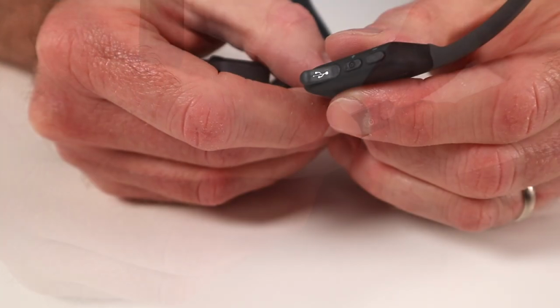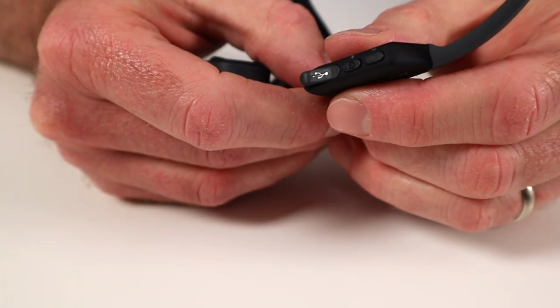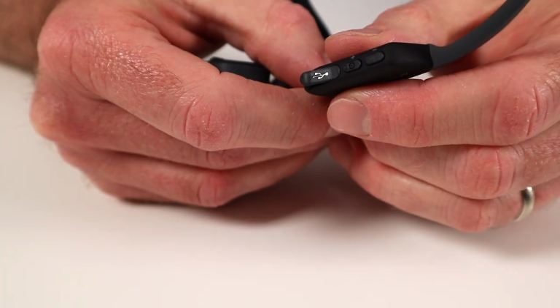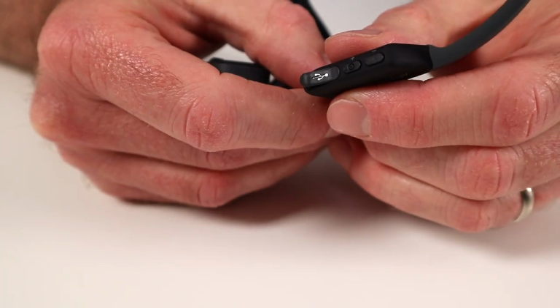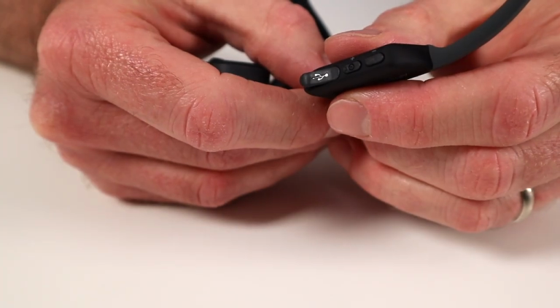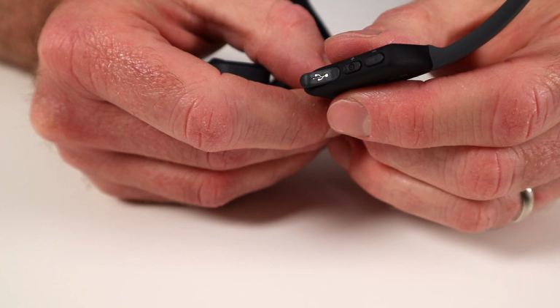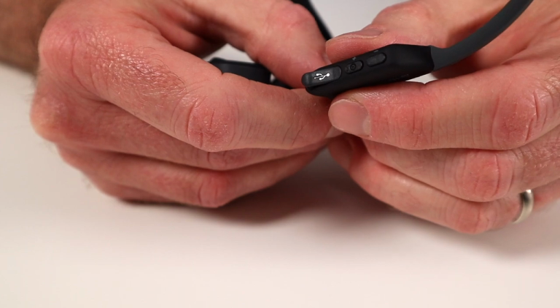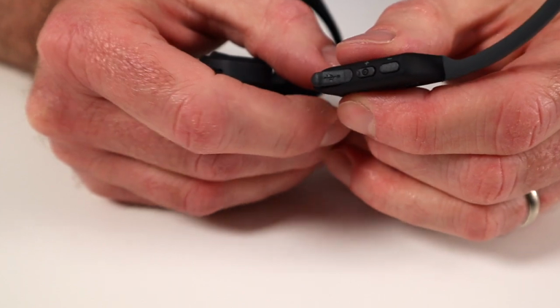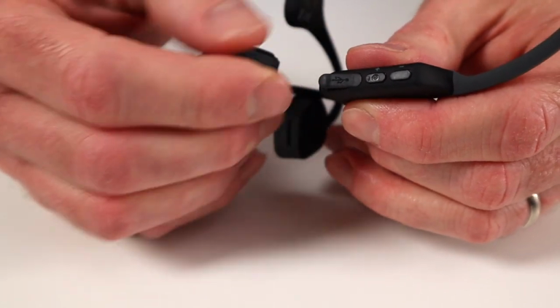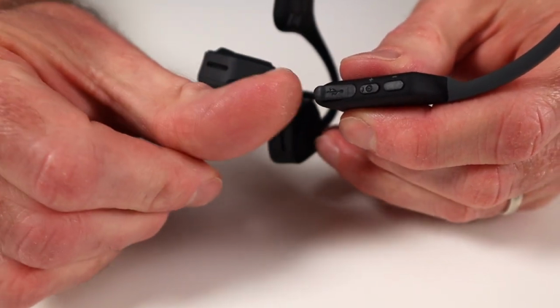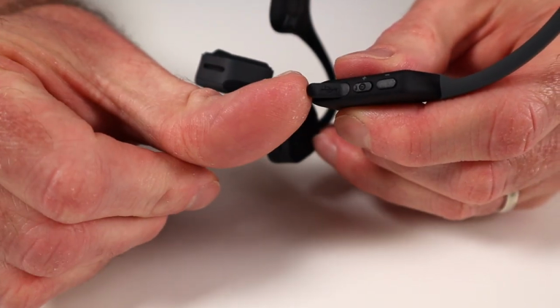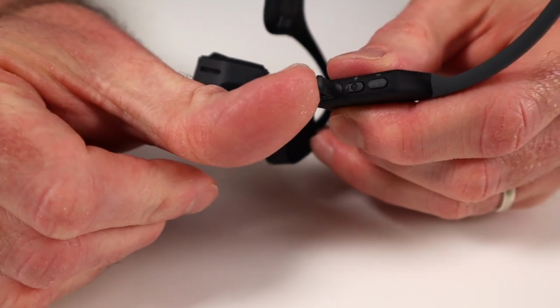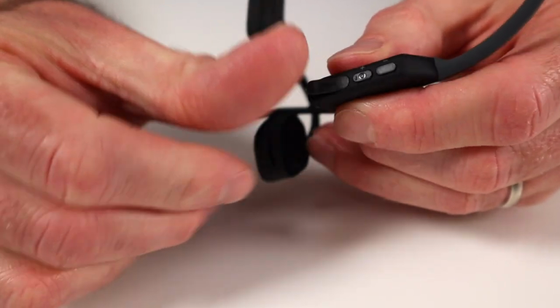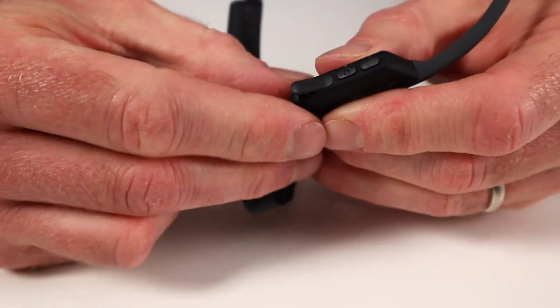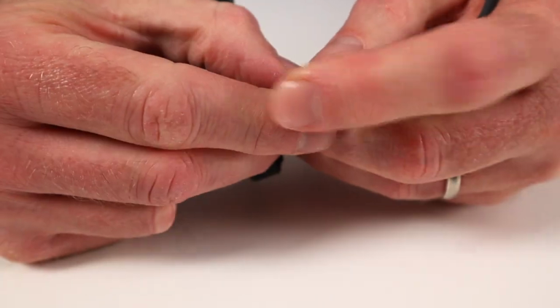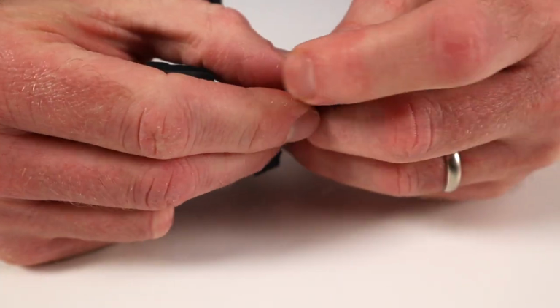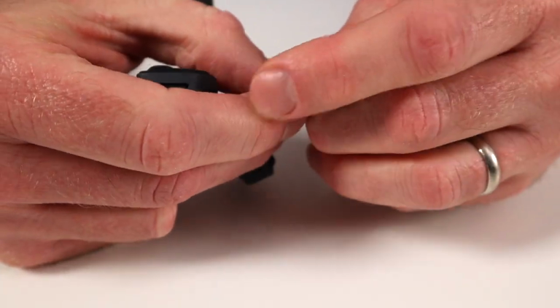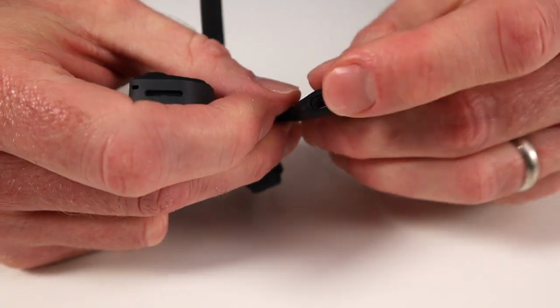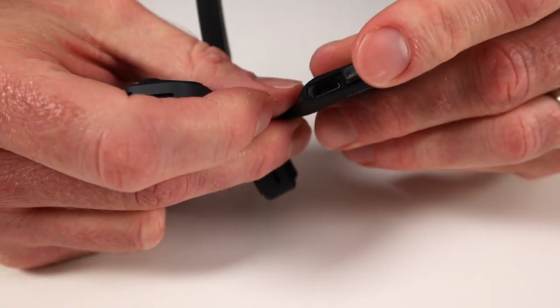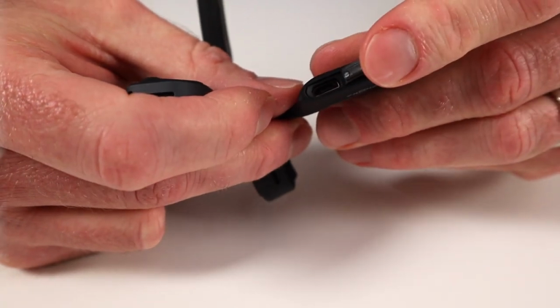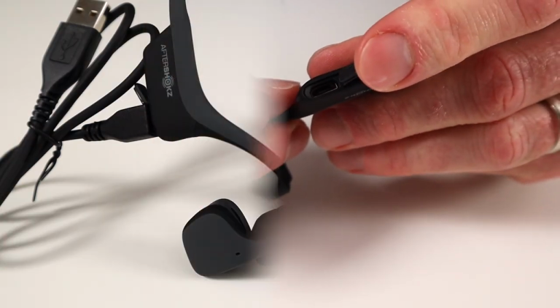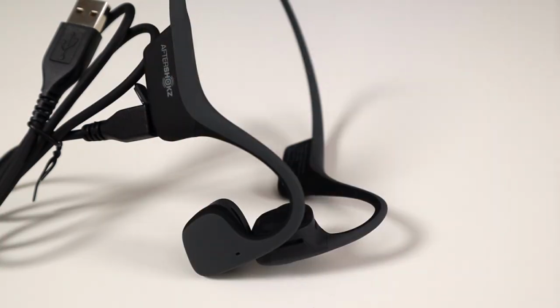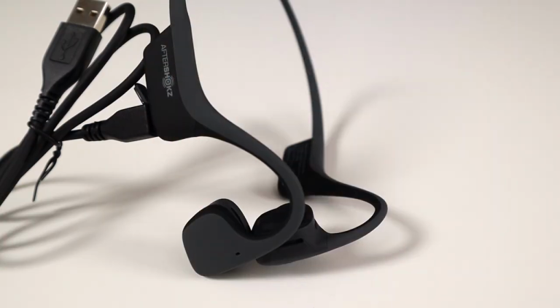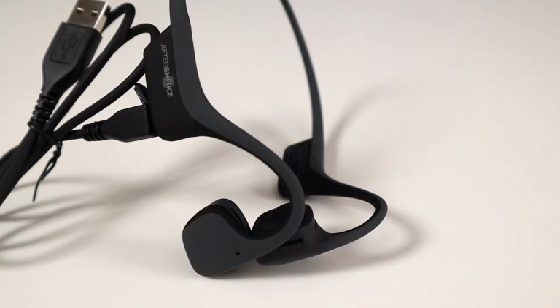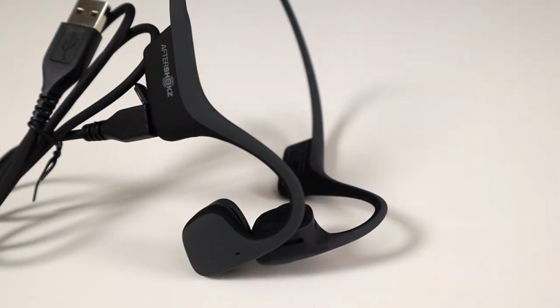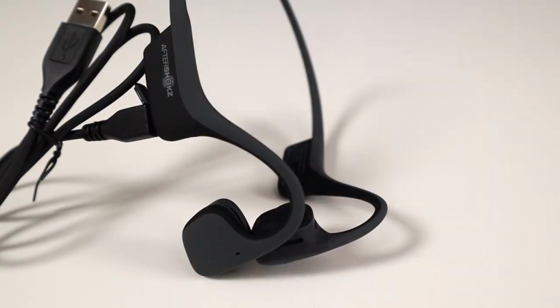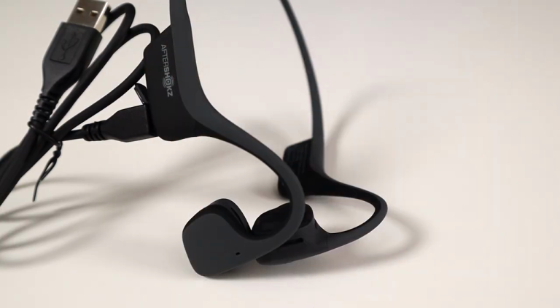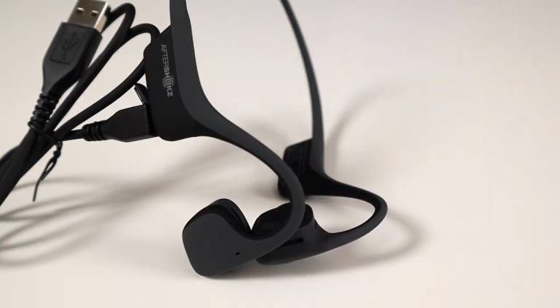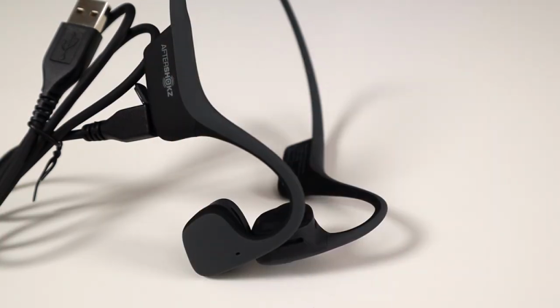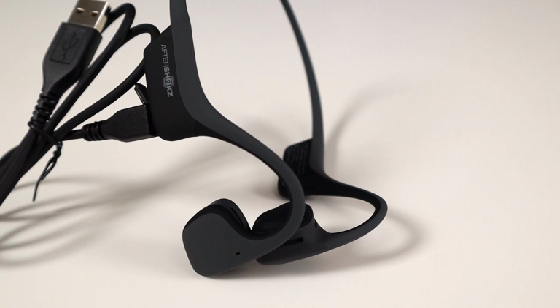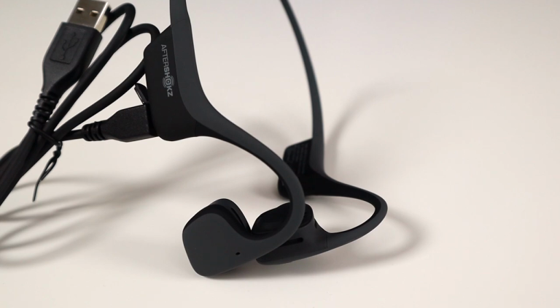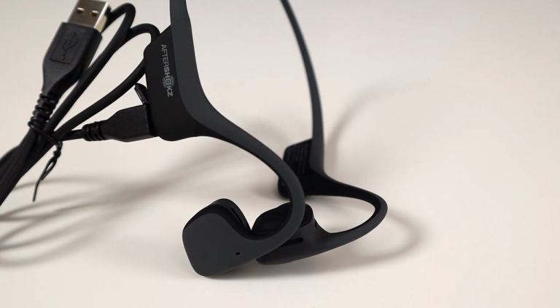Right here on the bottom is a micro USB charging port. You just lift the small flap here and you can plug your charging cable inside. Here's what it looks like with the micro USB charging cable plugged in.